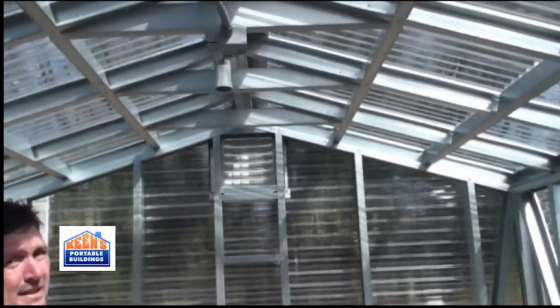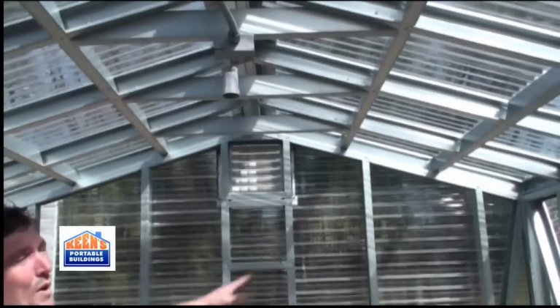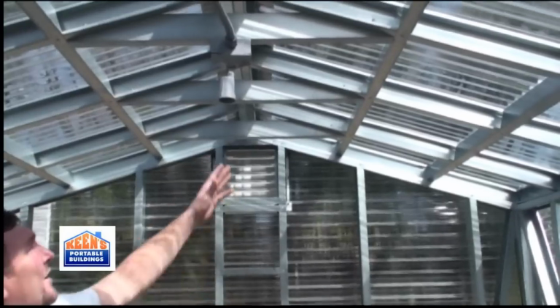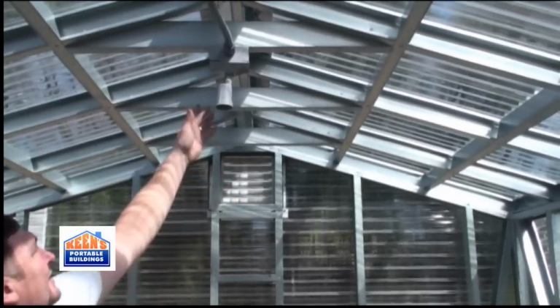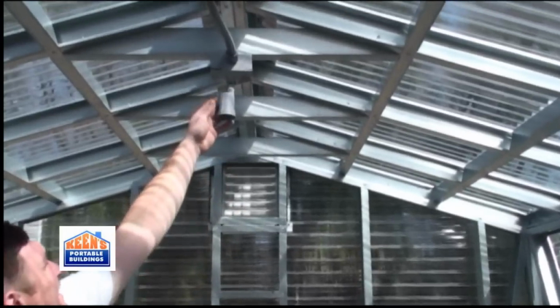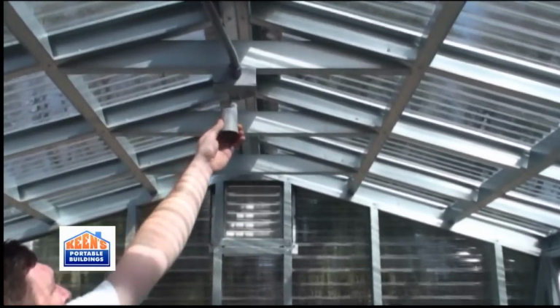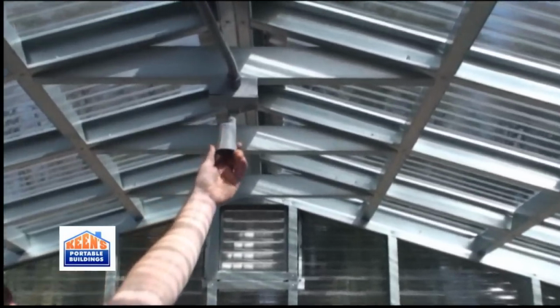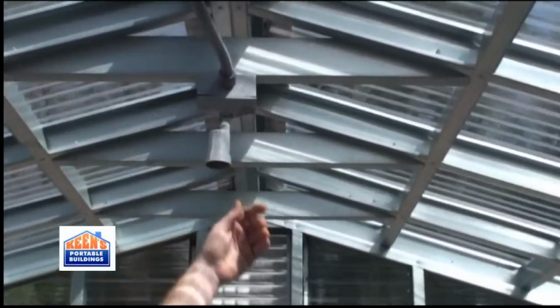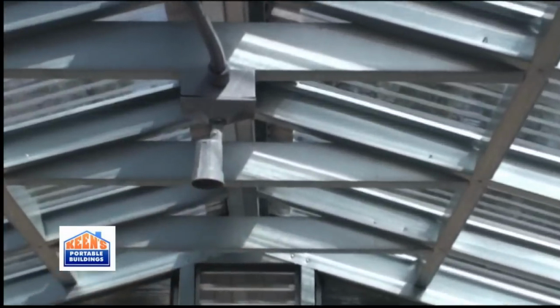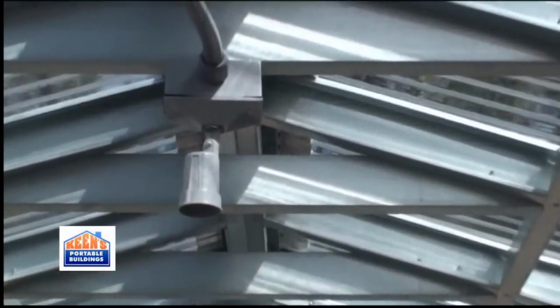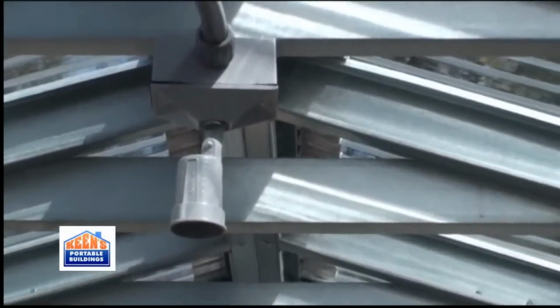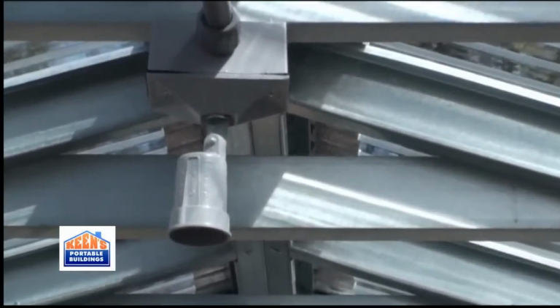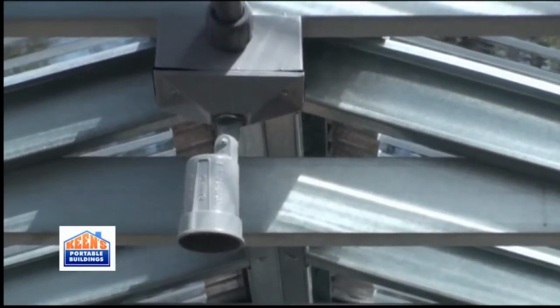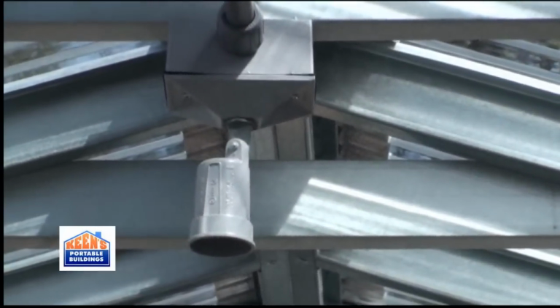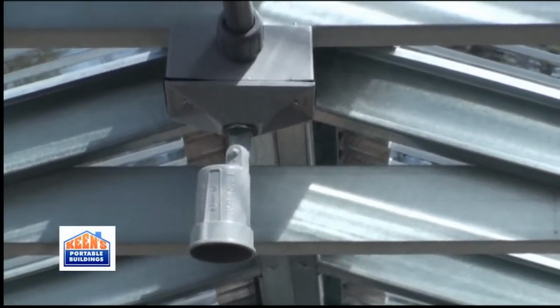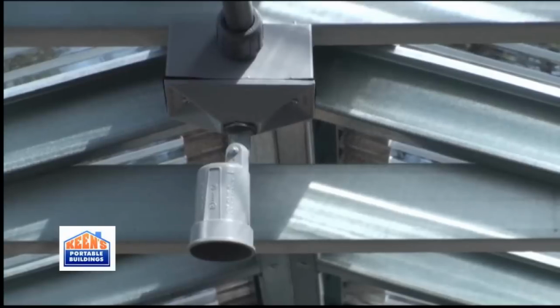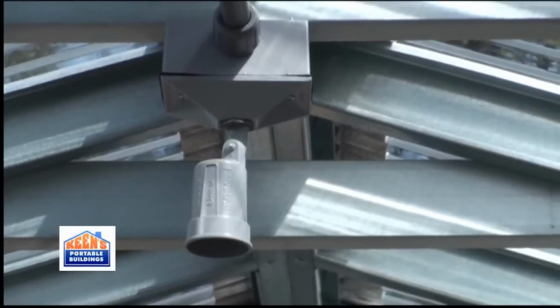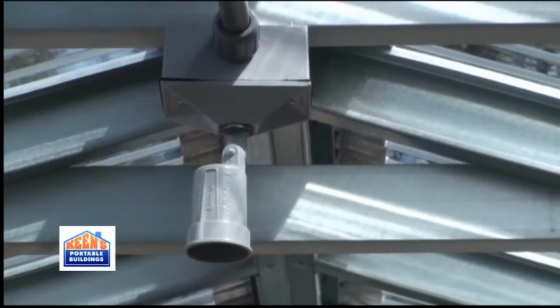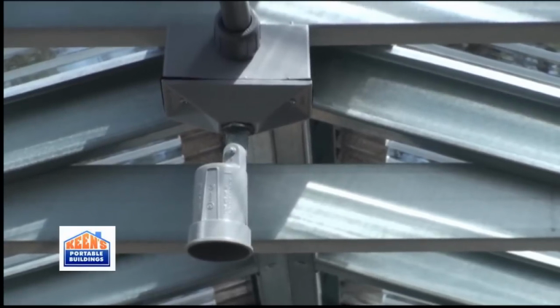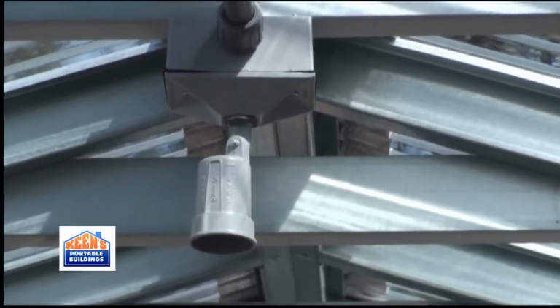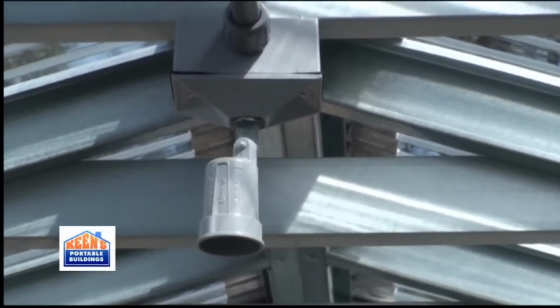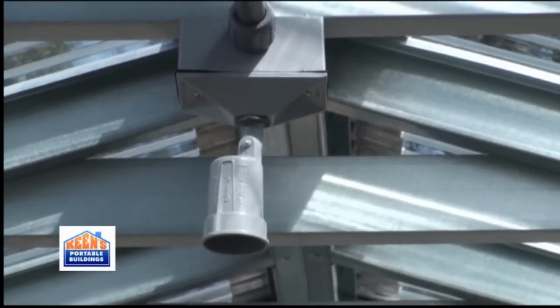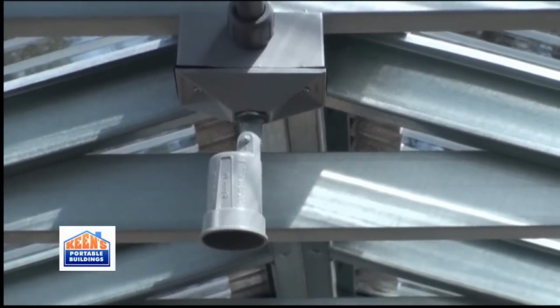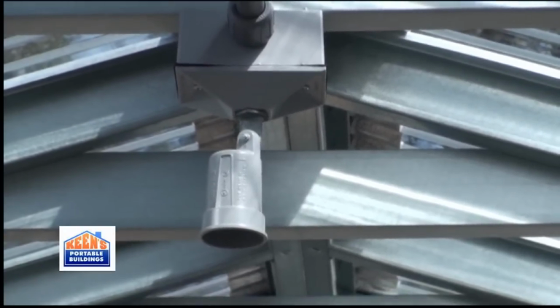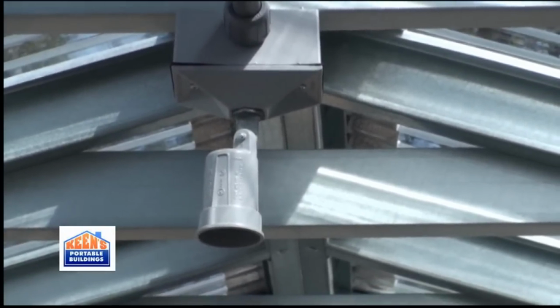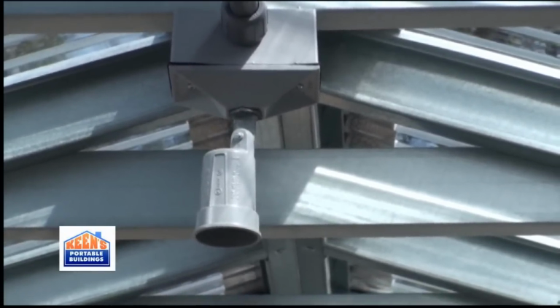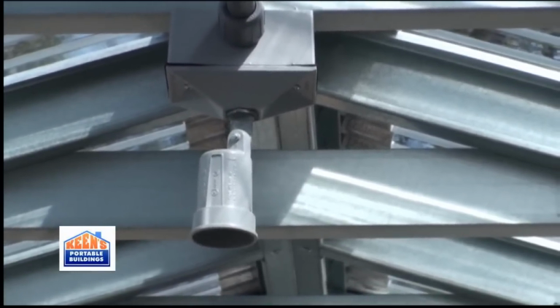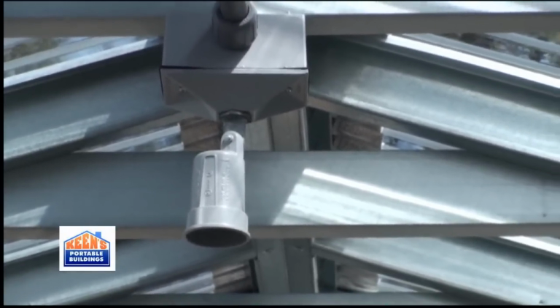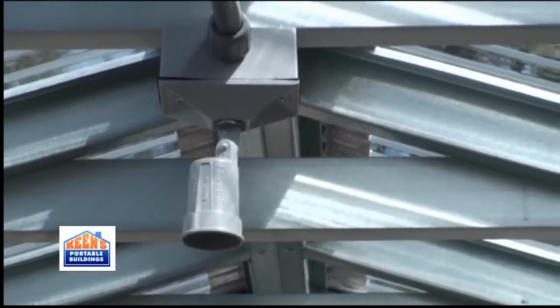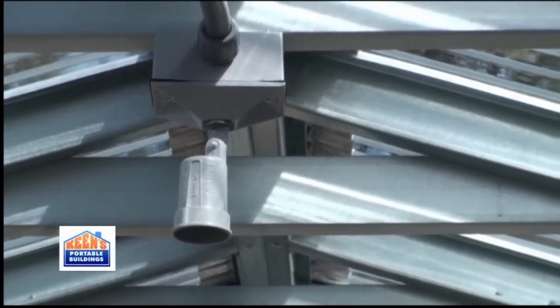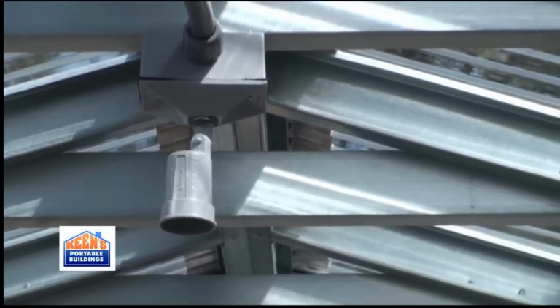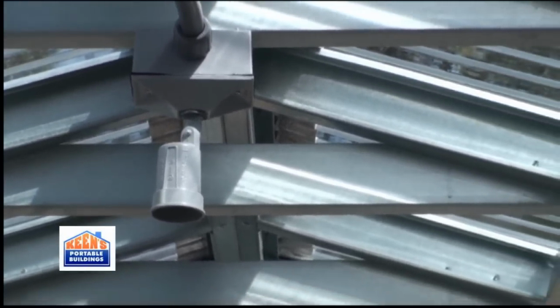The sealed wiring — all of it is sealed. If you were to put a sprinkler system or something like that in, it wouldn't do any harm to the wiring because it's completely sealed.